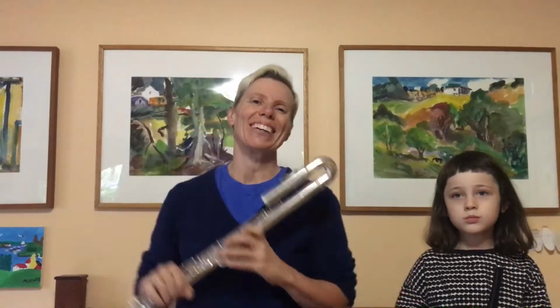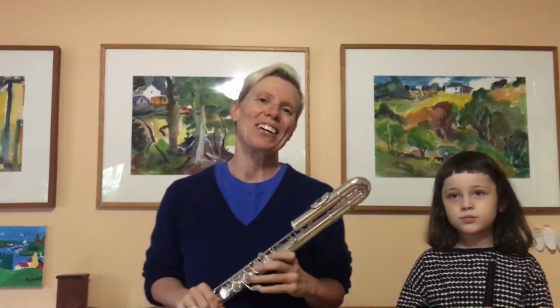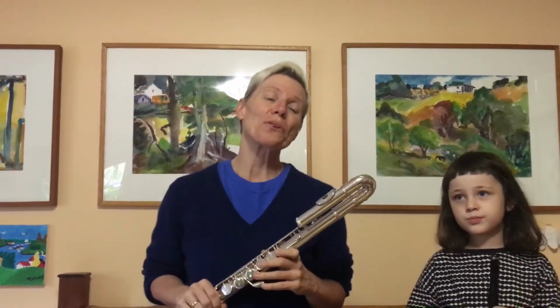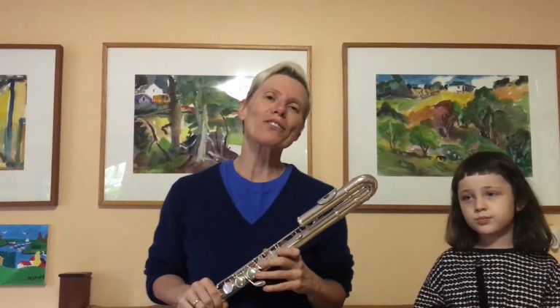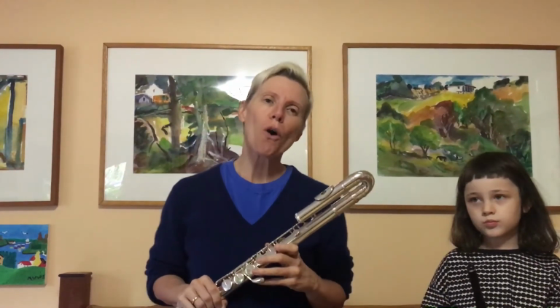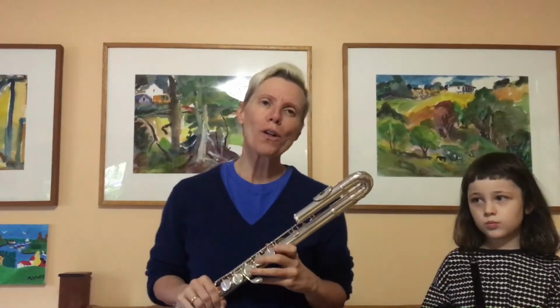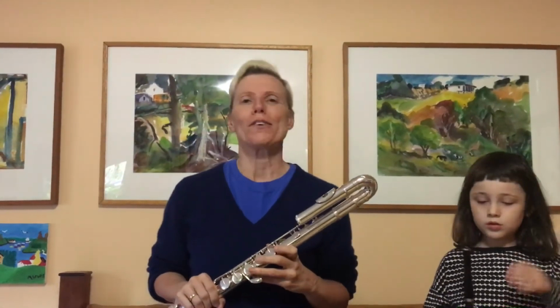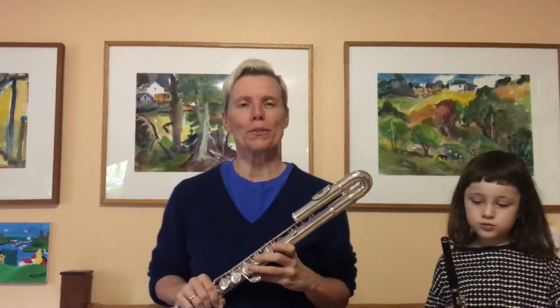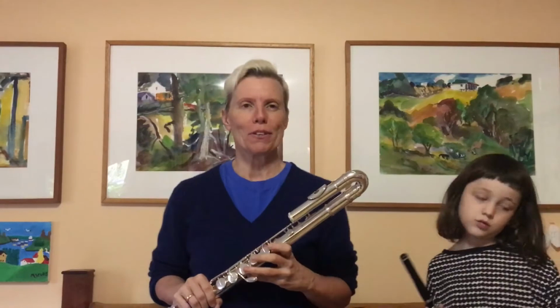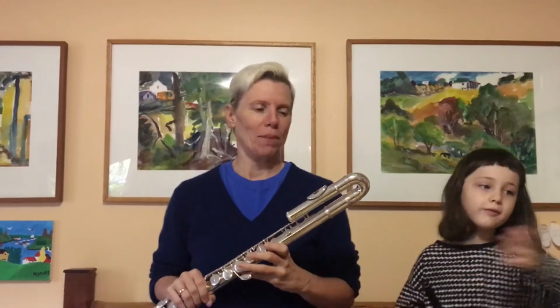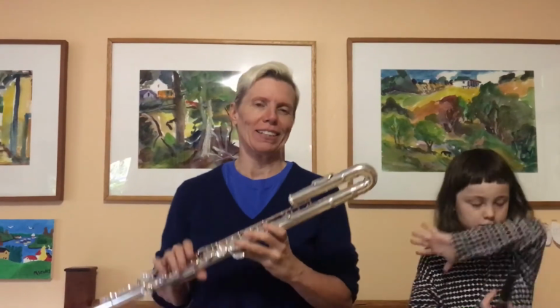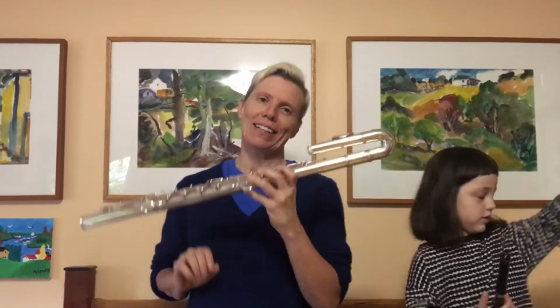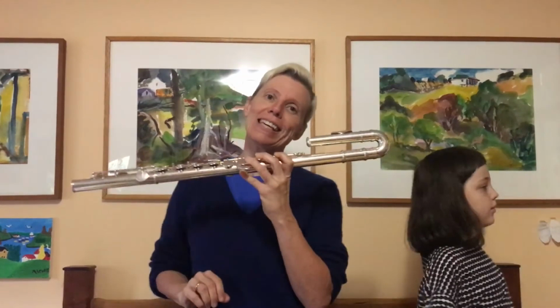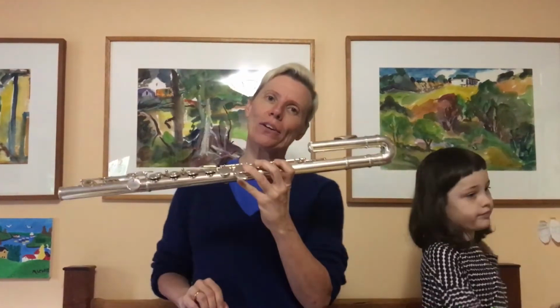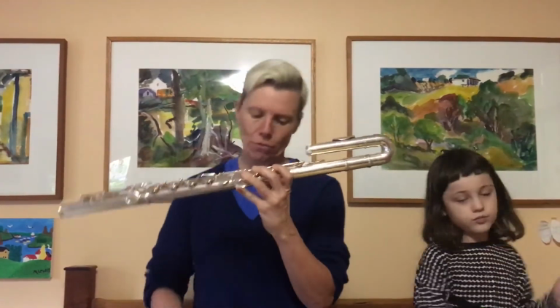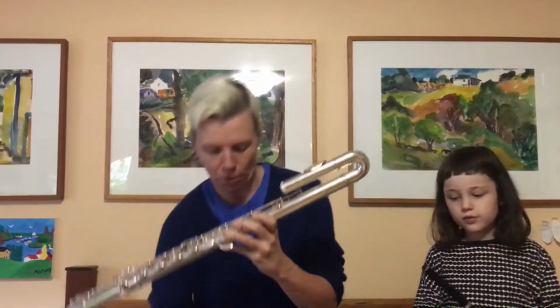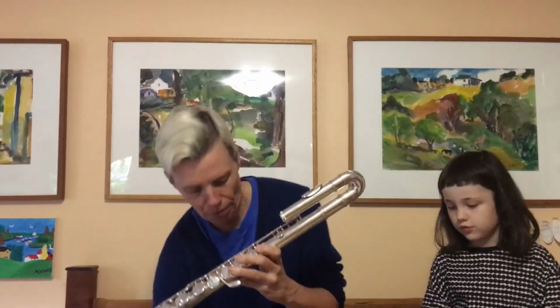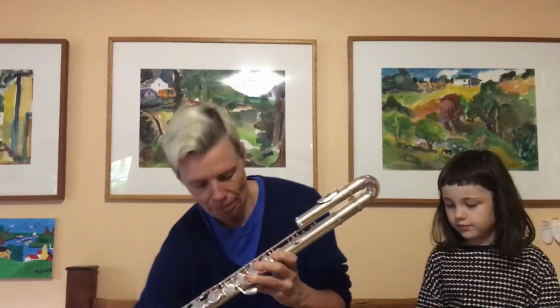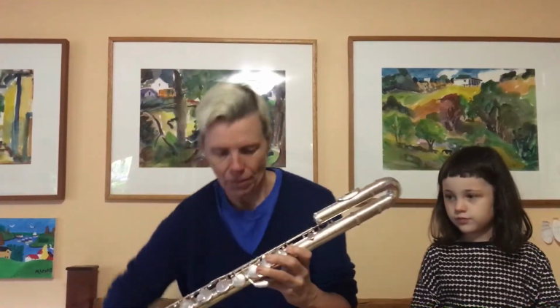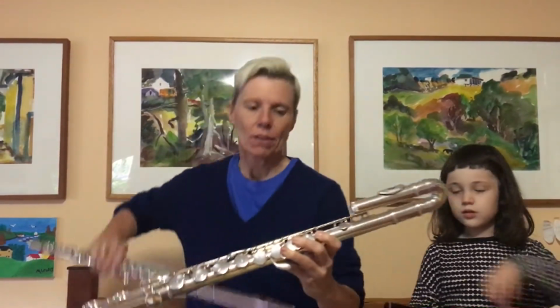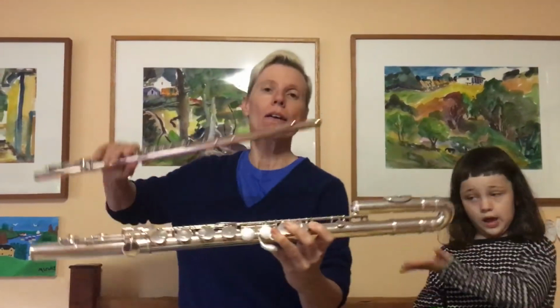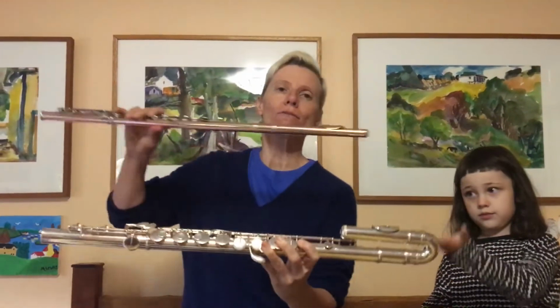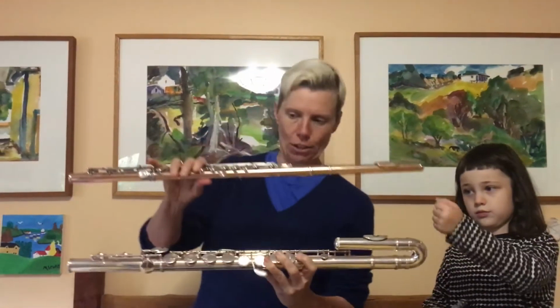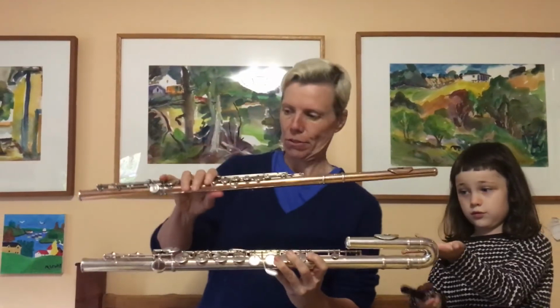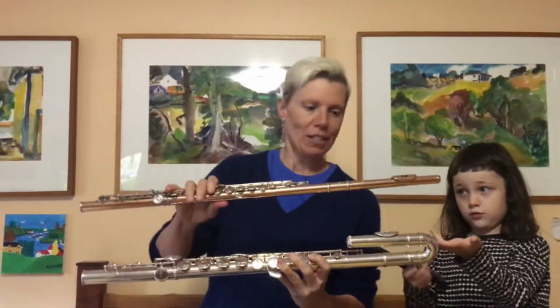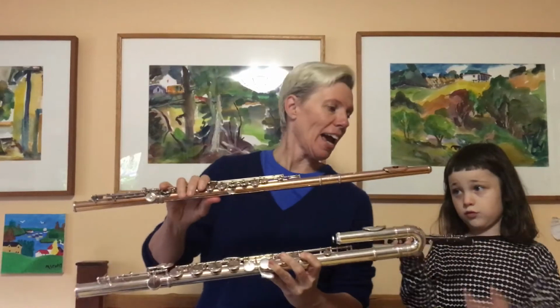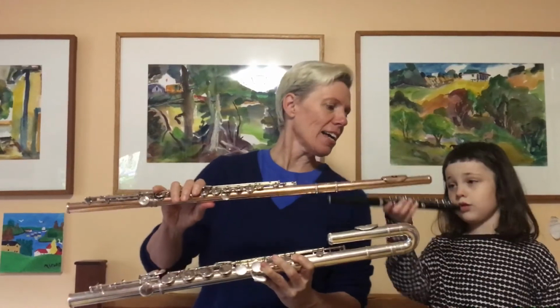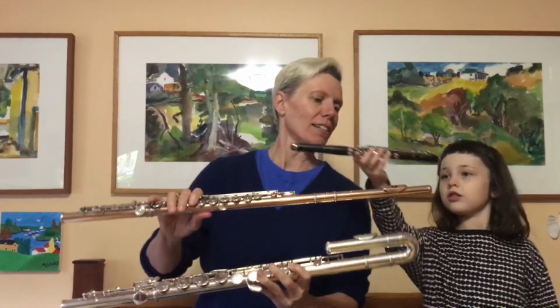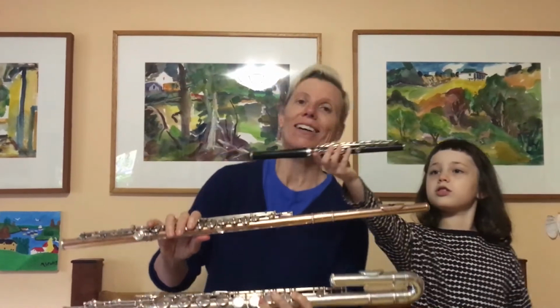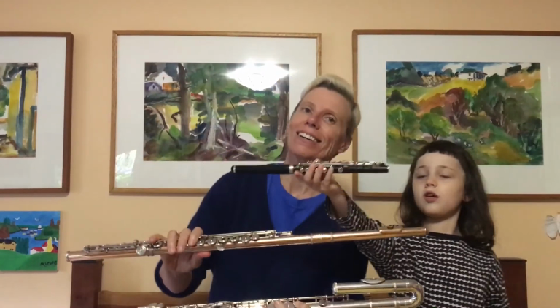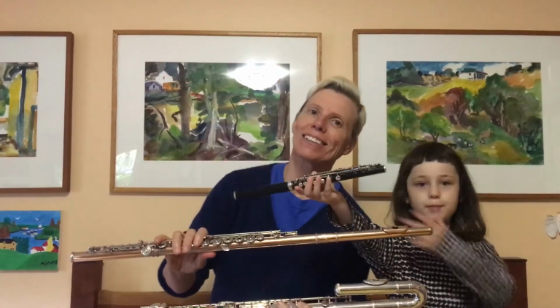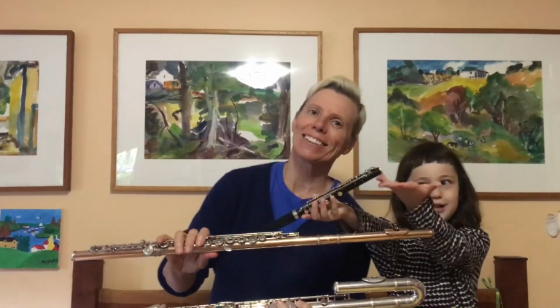So that's the whole flute family: the alto flute, the regular flute, and the piccolo.